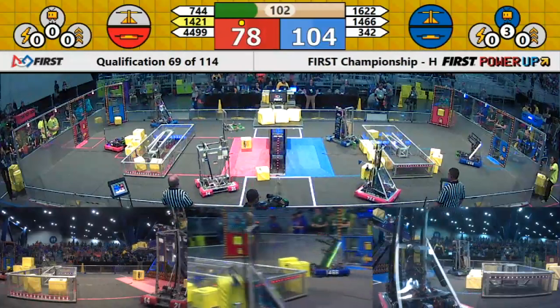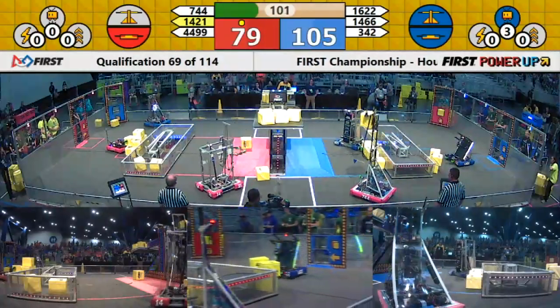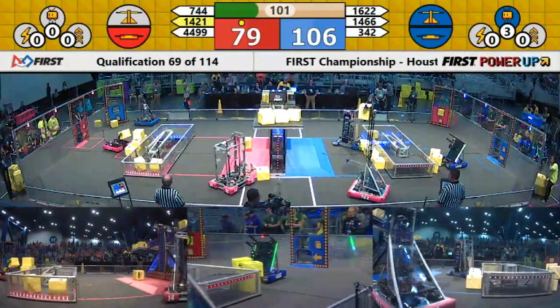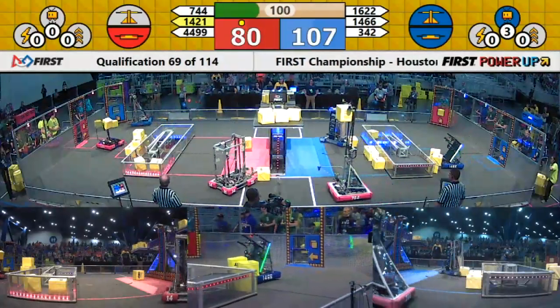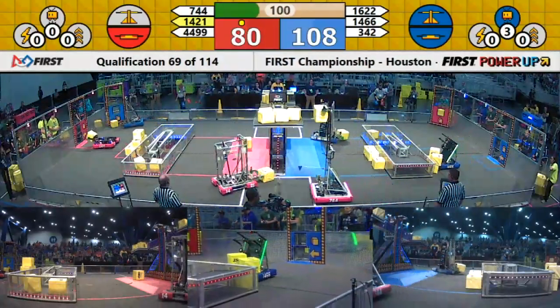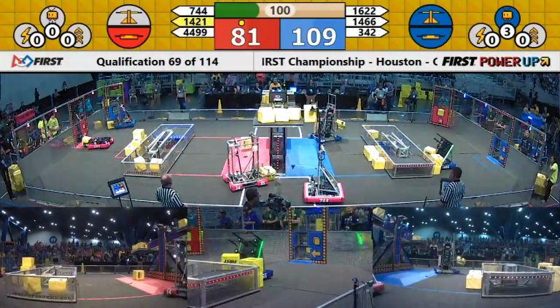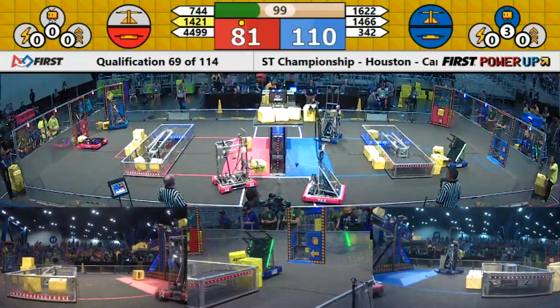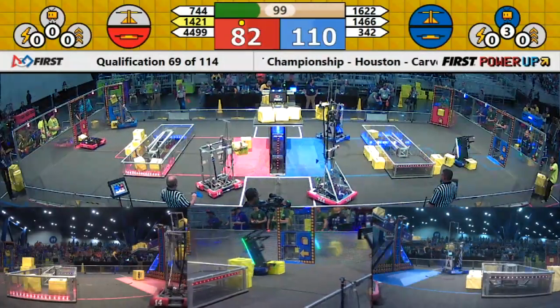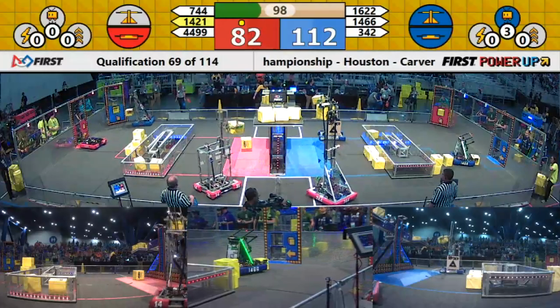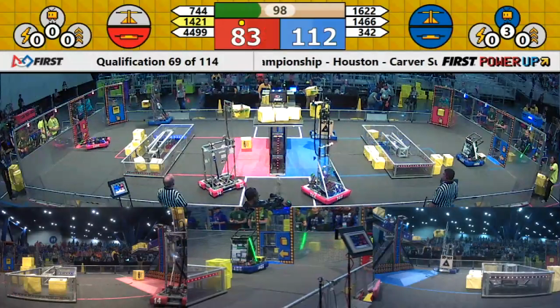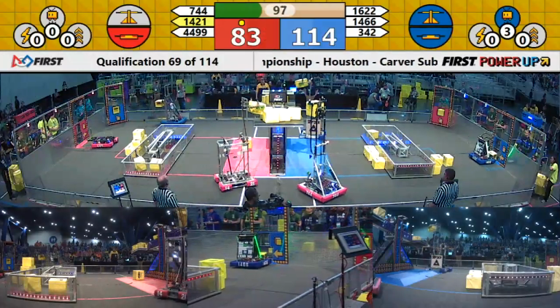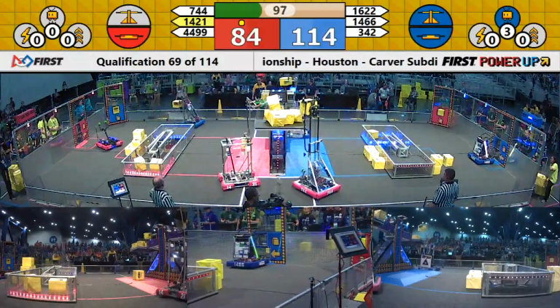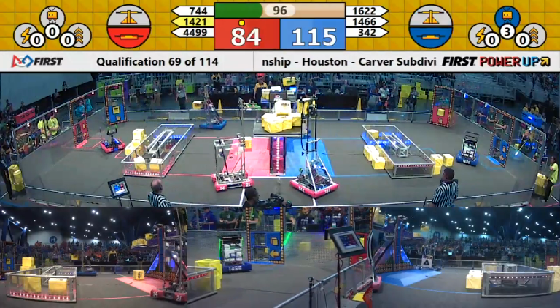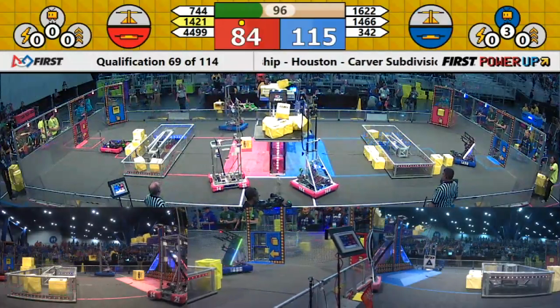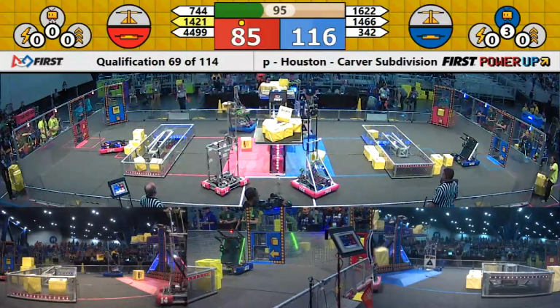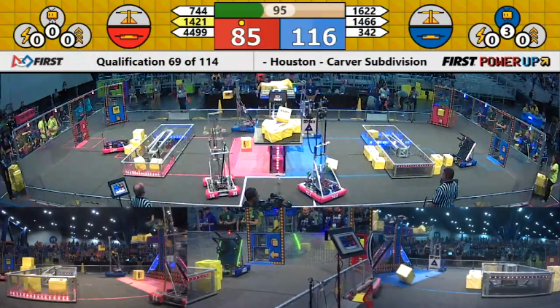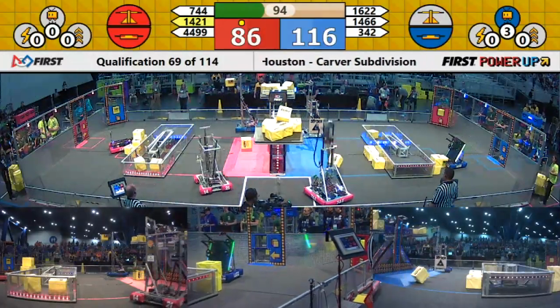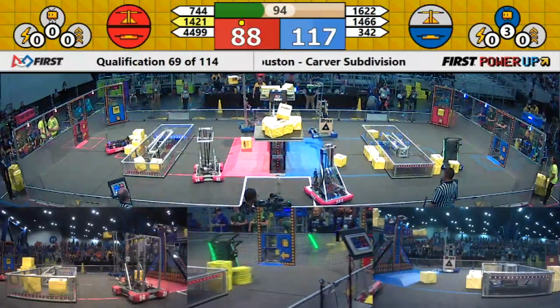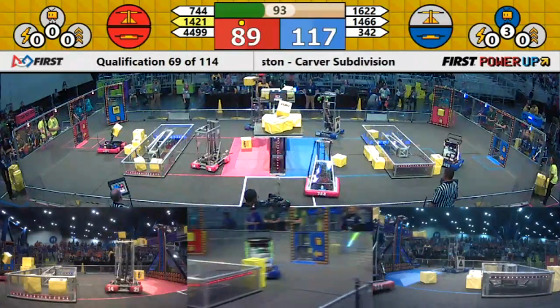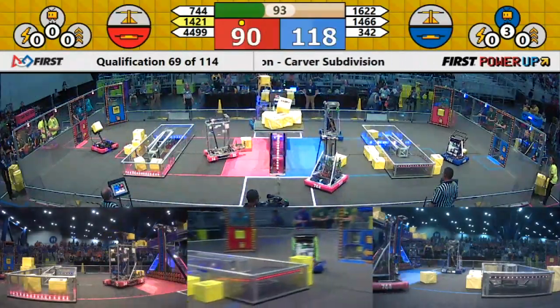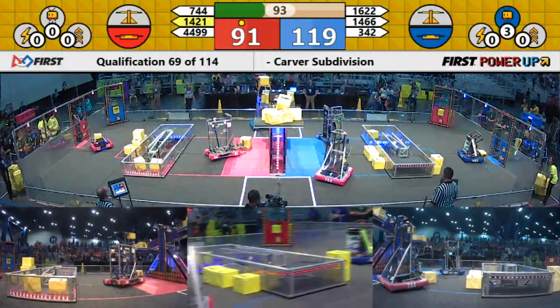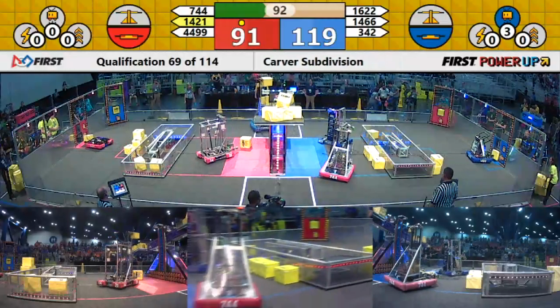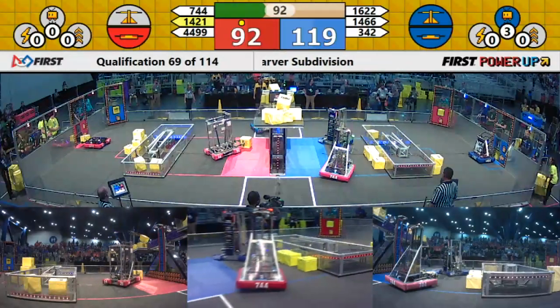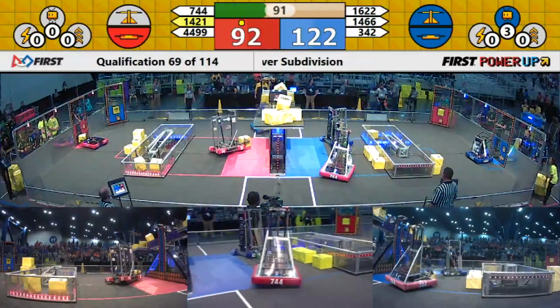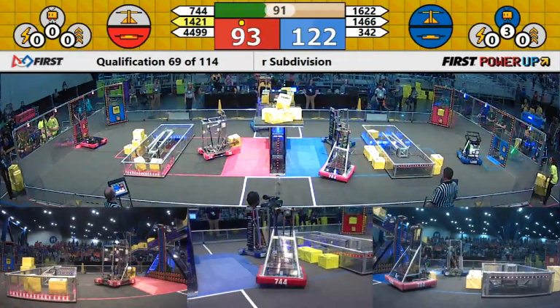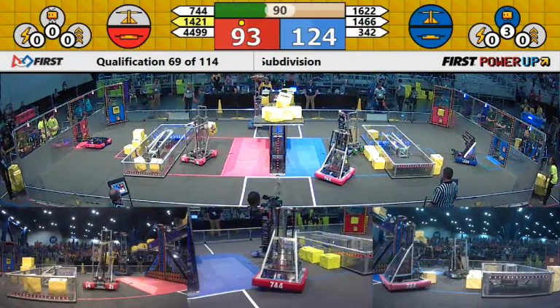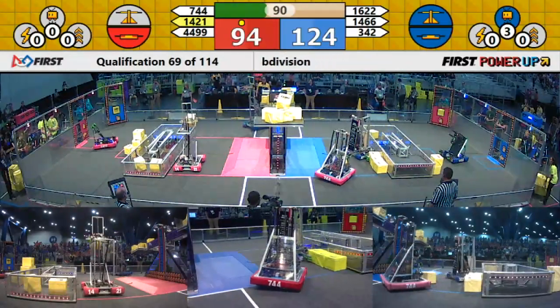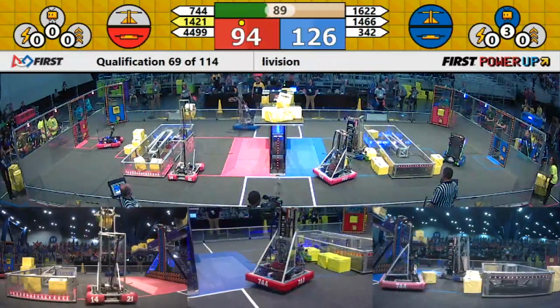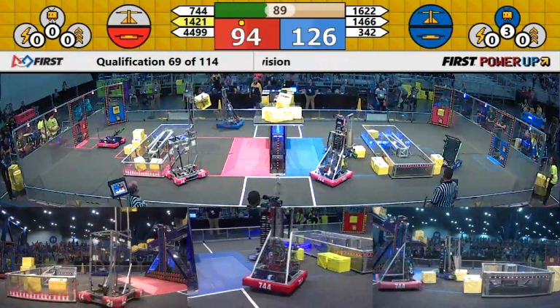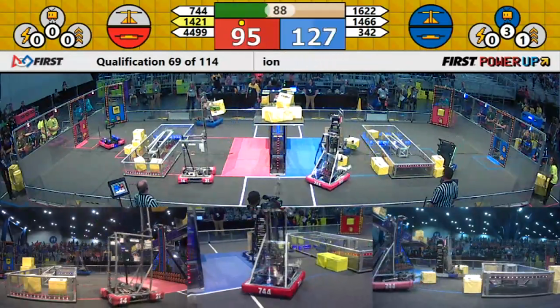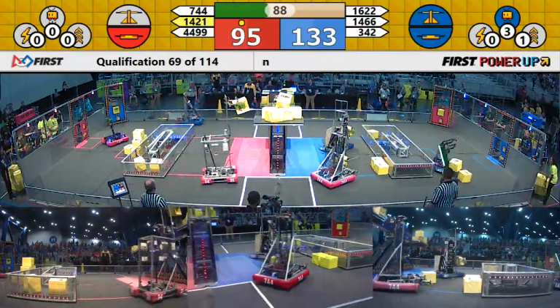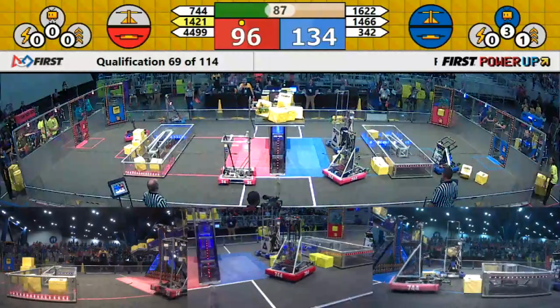14-21, Team Chaos from Picayune, Mississippi, placing cubes up there for the Red Alliance. Red Alliance does not have ownership of the scale right now. Blue Alliance placing cubes up there — 3-42, Burning Magneto, placing cubes there for the Blue Alliance.